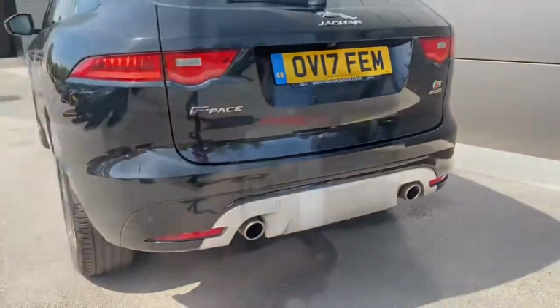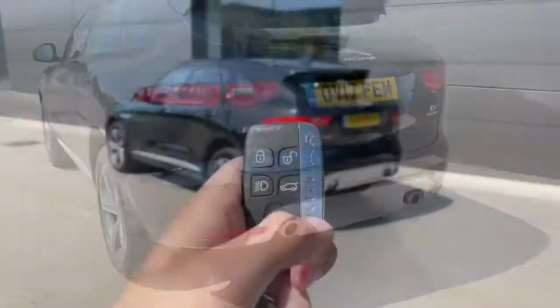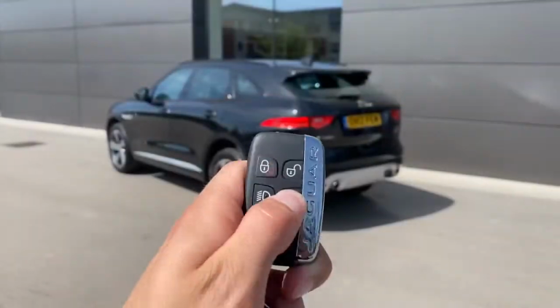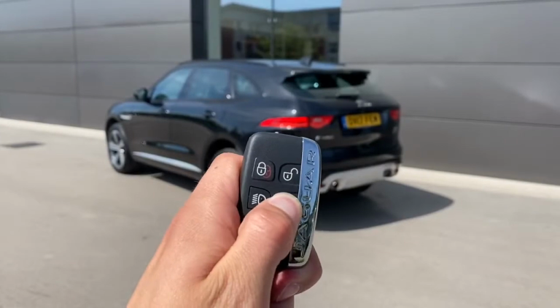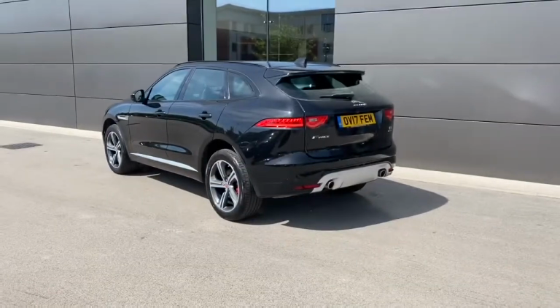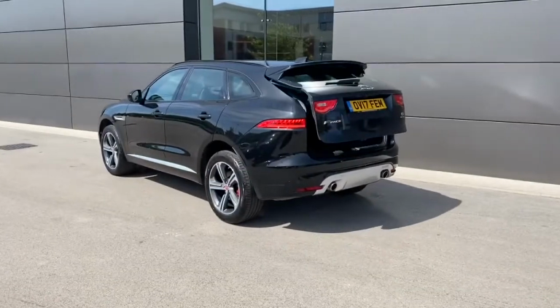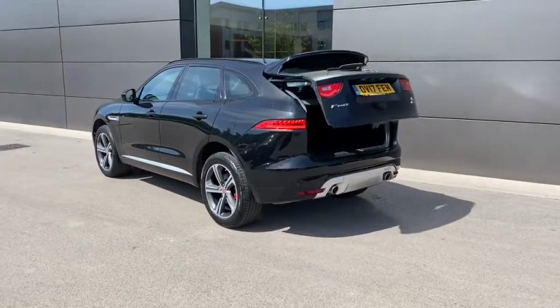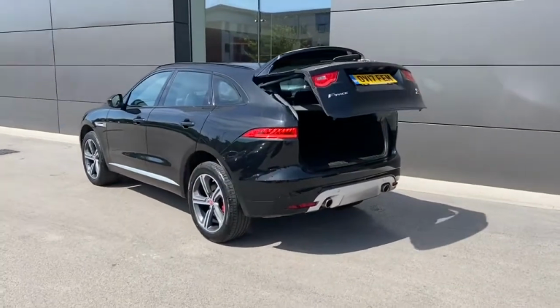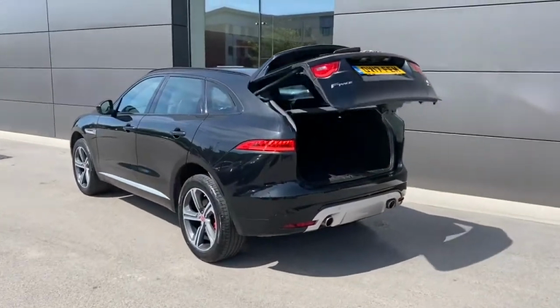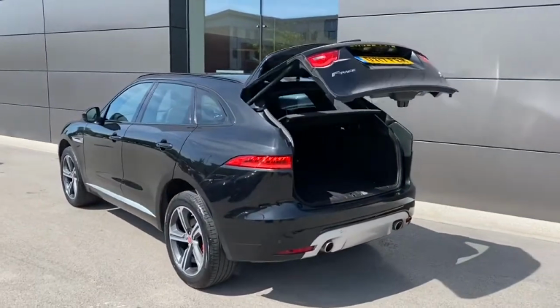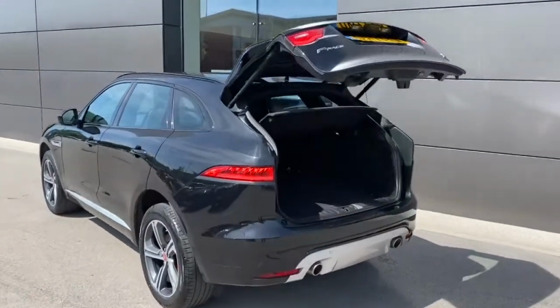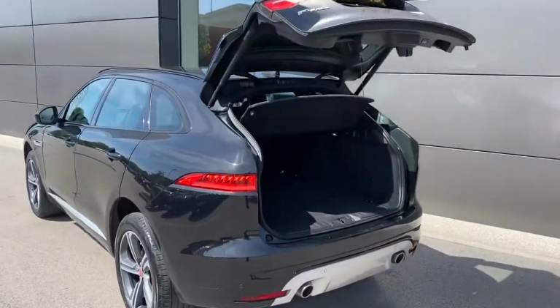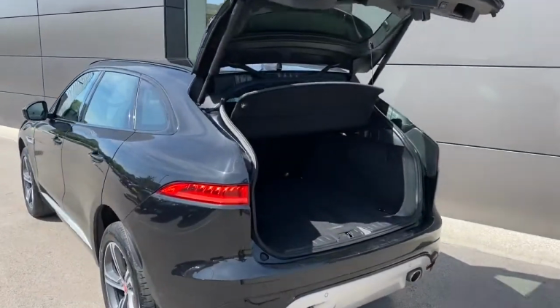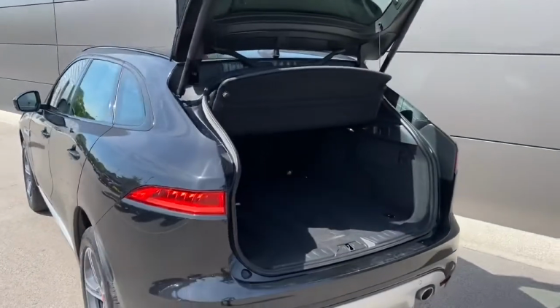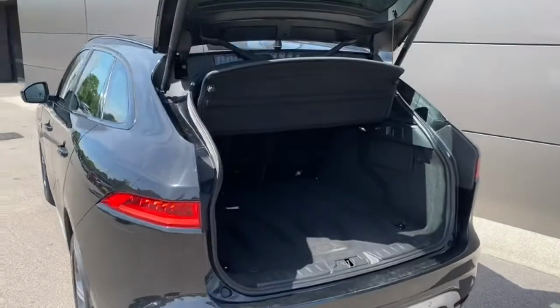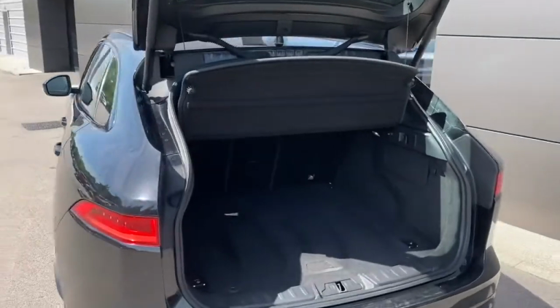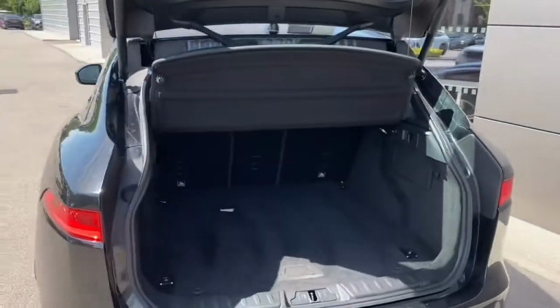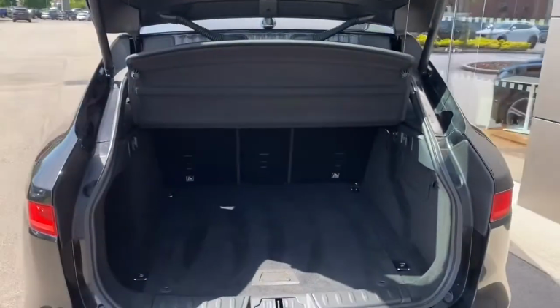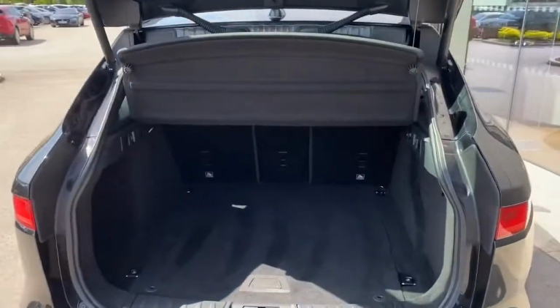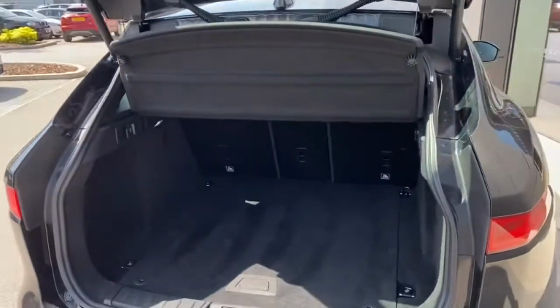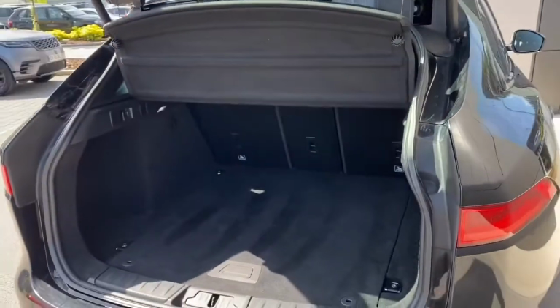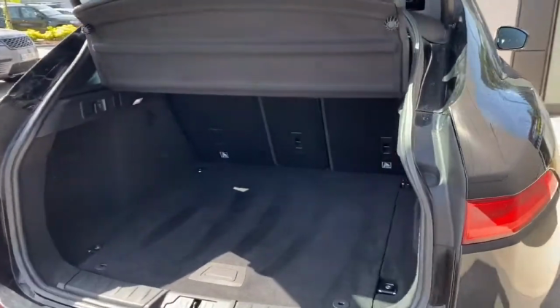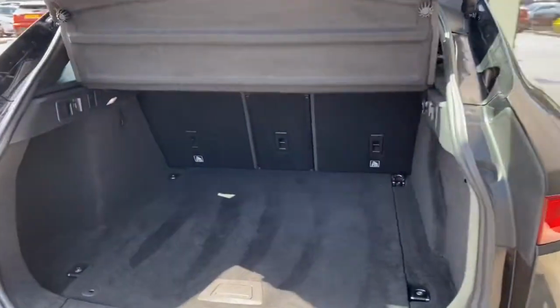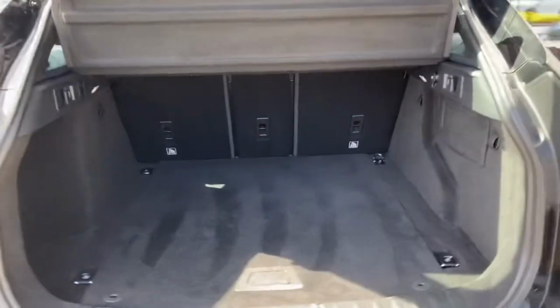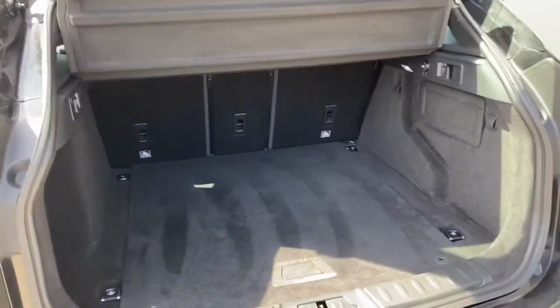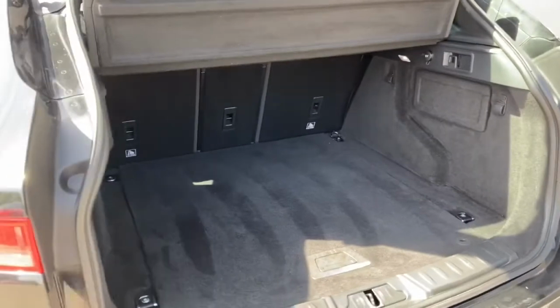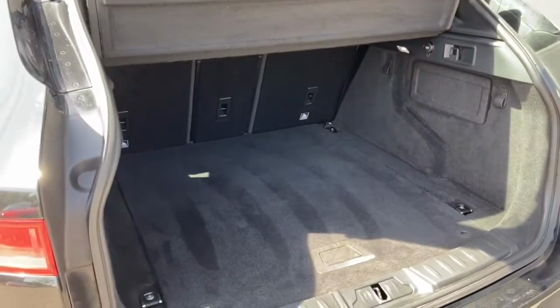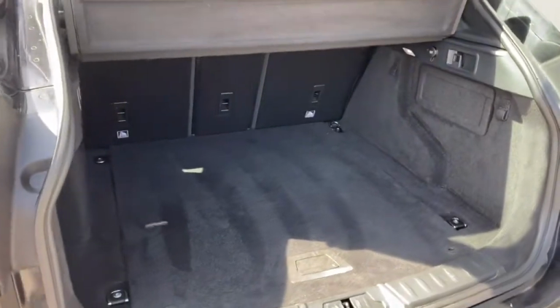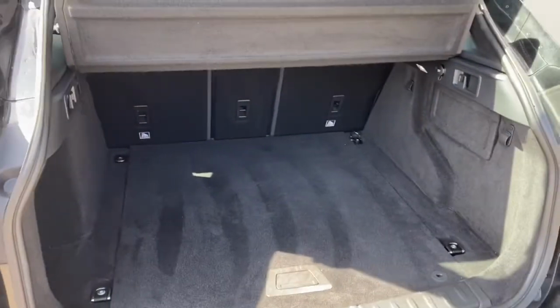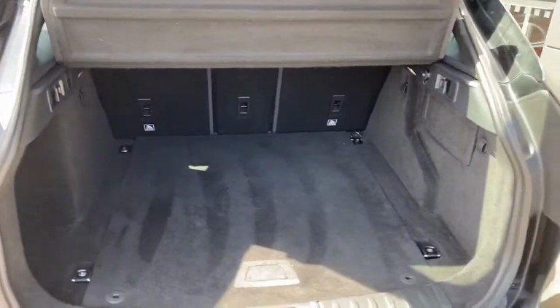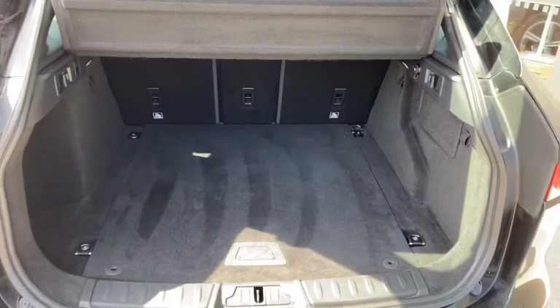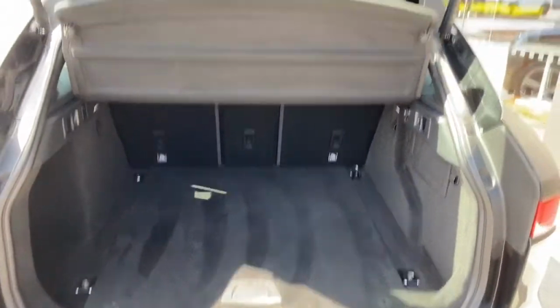This vehicle features an electric tailgate, which means one simple button press will automatically open the tailgate, revealing that huge 650-litre boot, which could comfortably accommodate up to two large suitcases or cater for a range of additional activities.